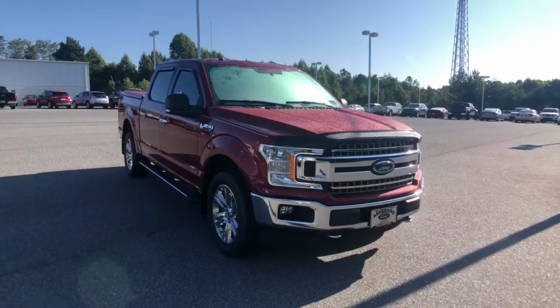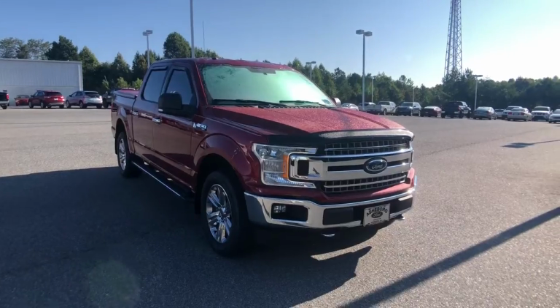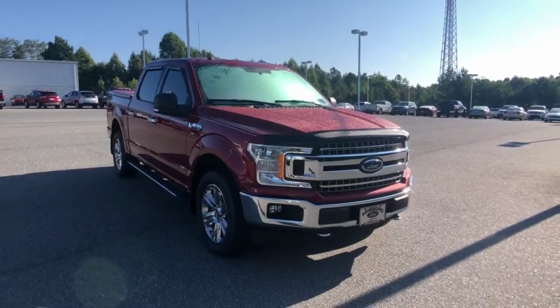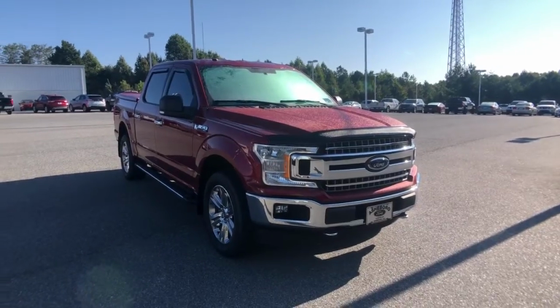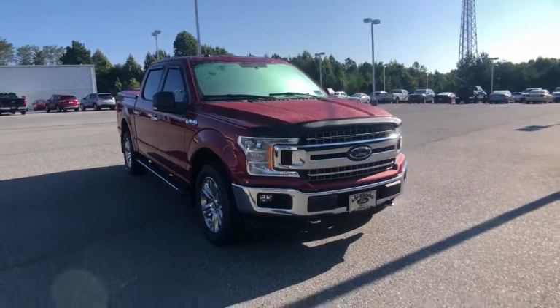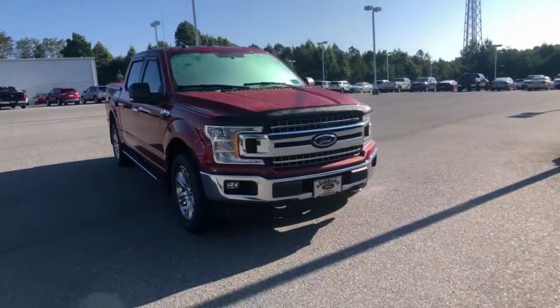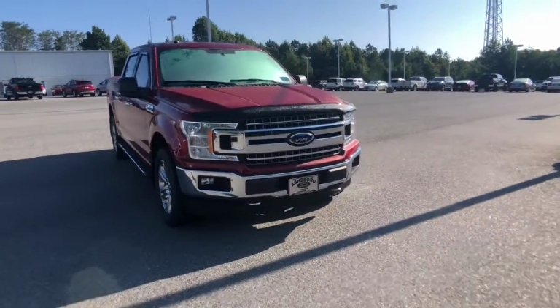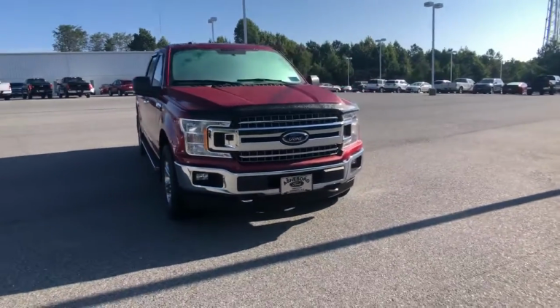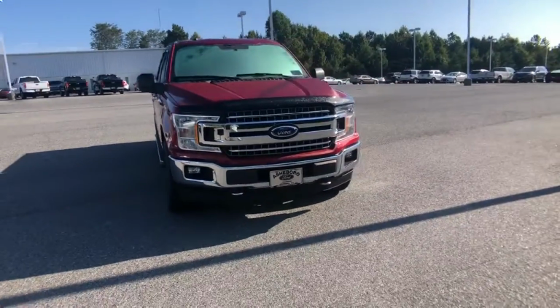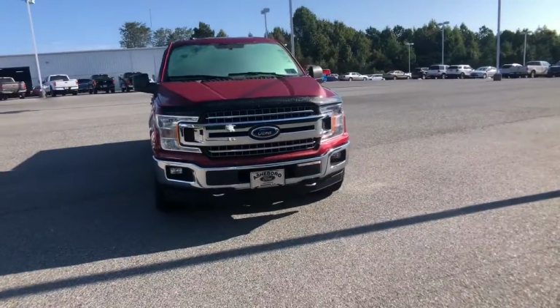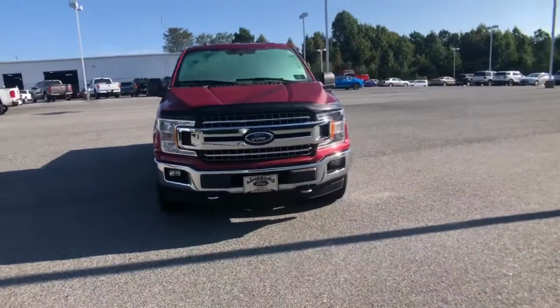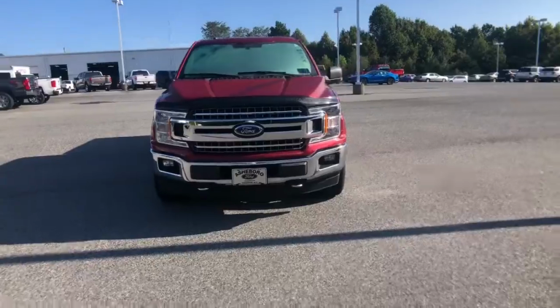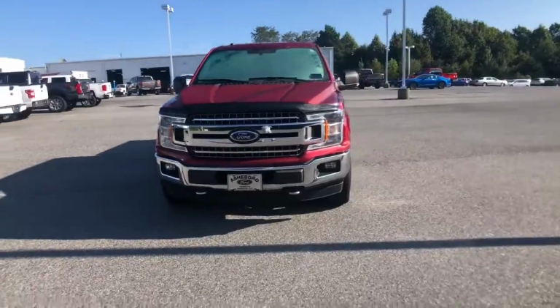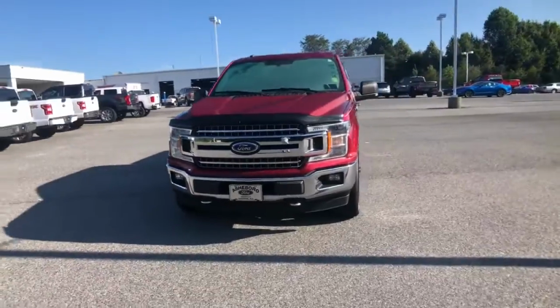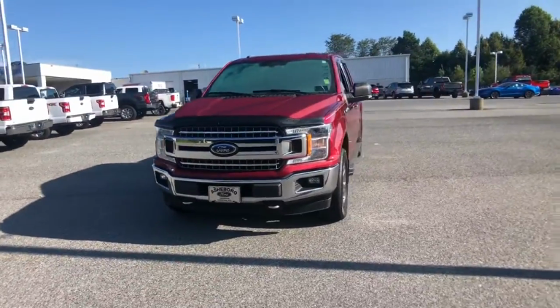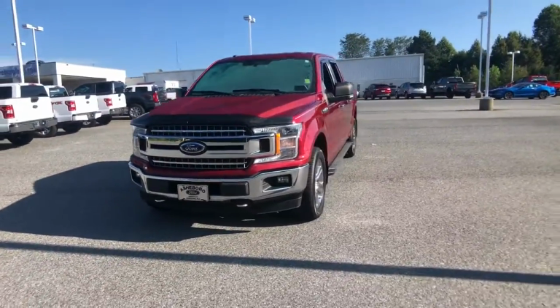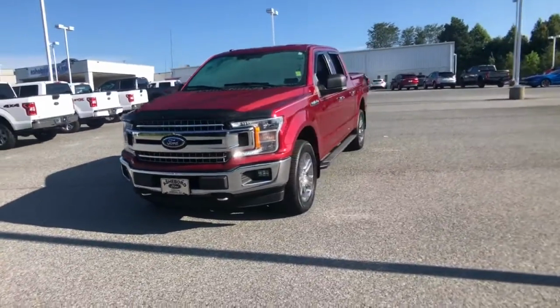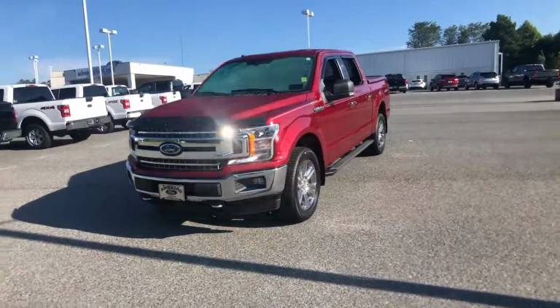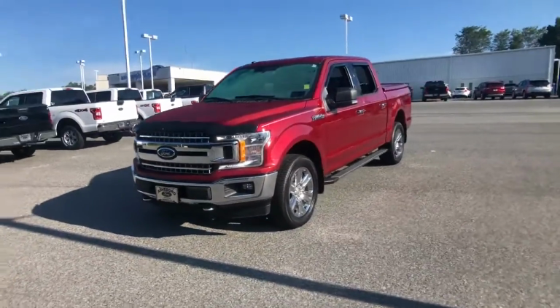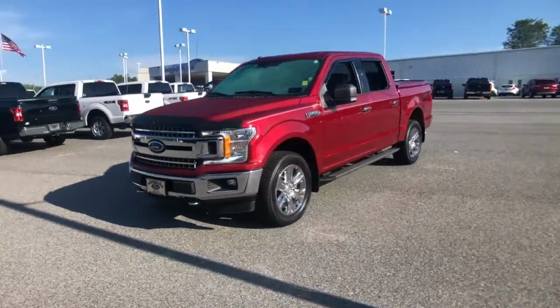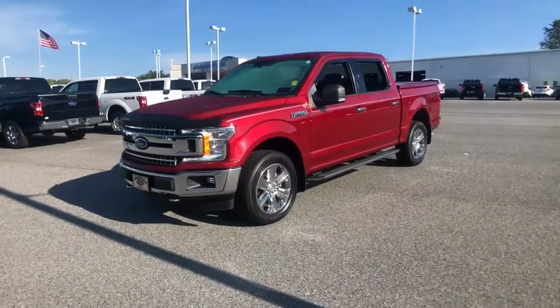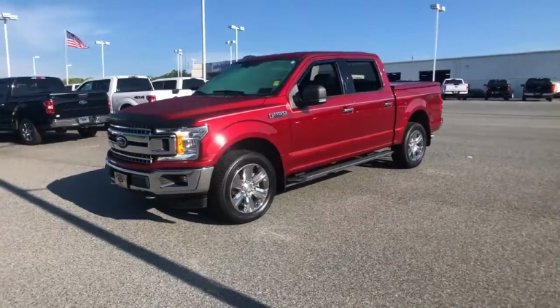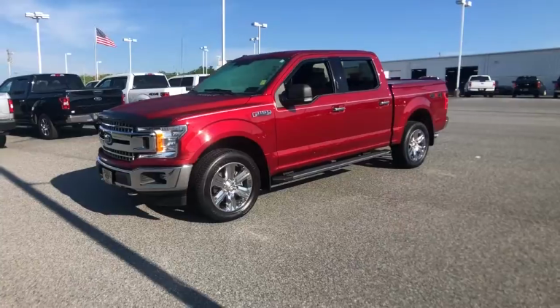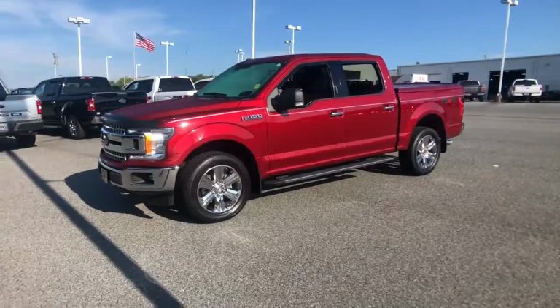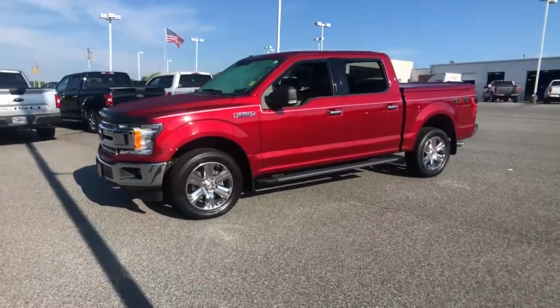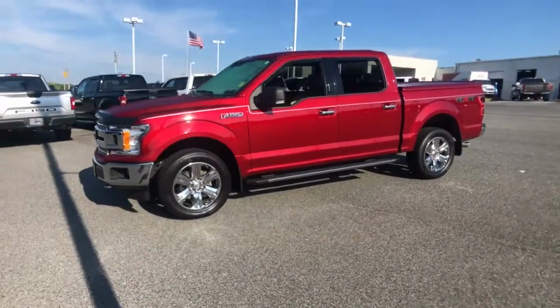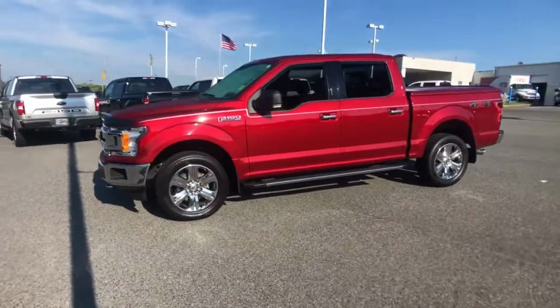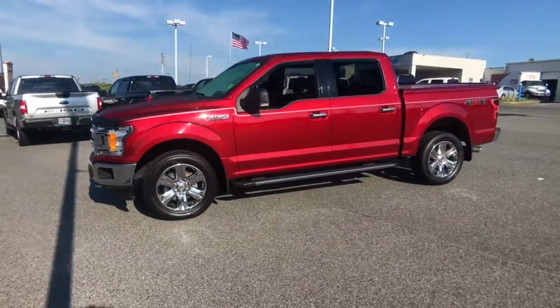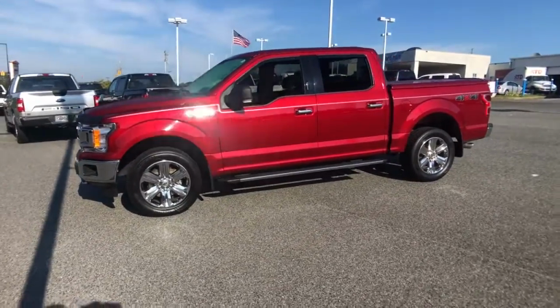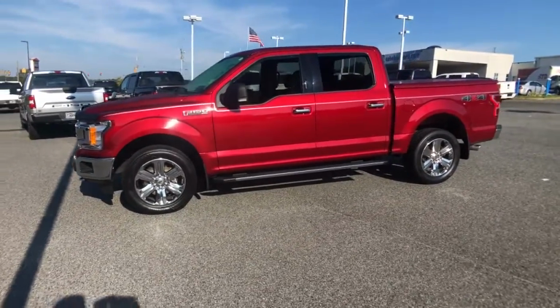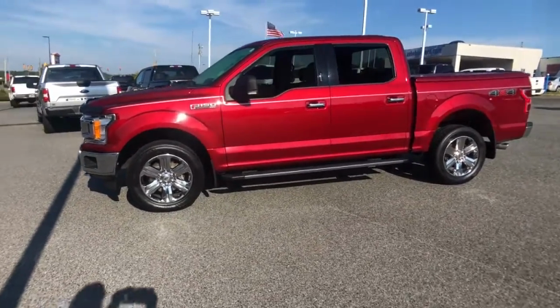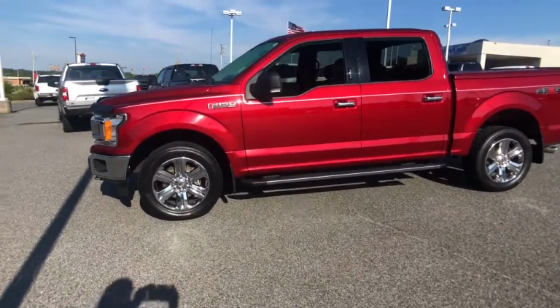Picture yourself in the 2018 Ford F-150. This vehicle is an outstanding buy with fewer than 50,000 miles on the odometer. This rugged F-150 is ready for work, off-roading, or a little R&R.